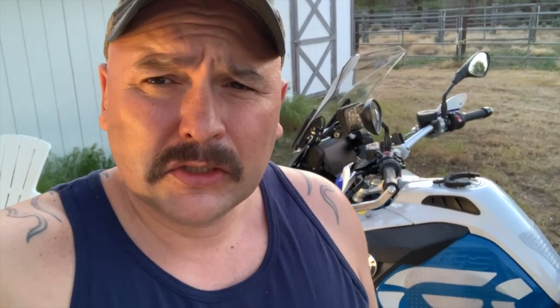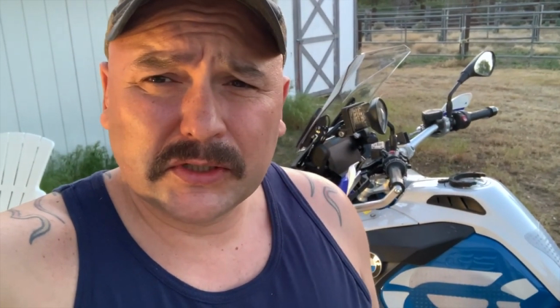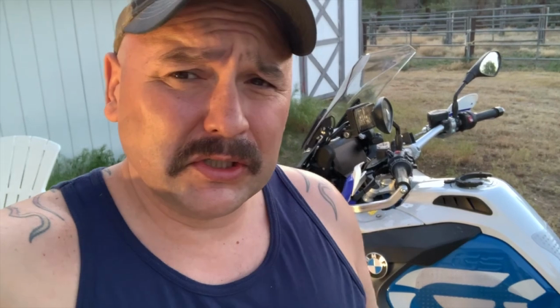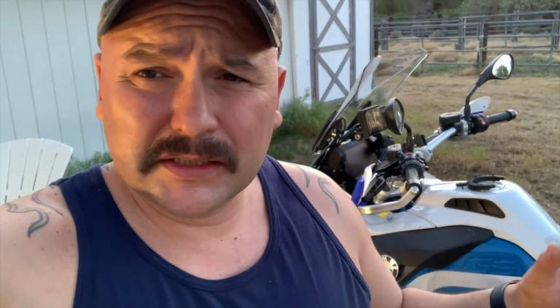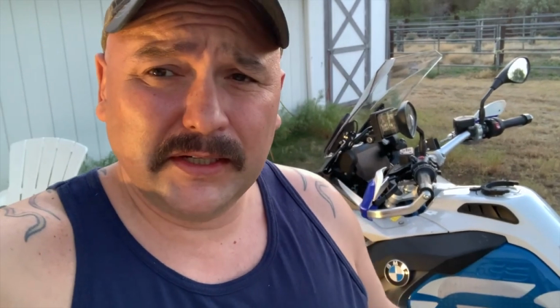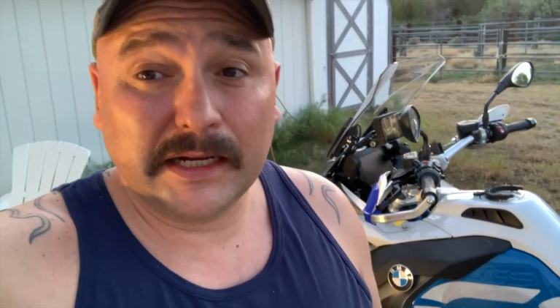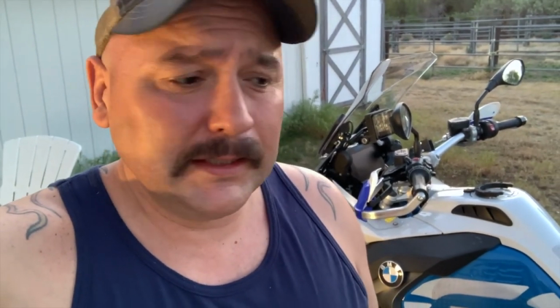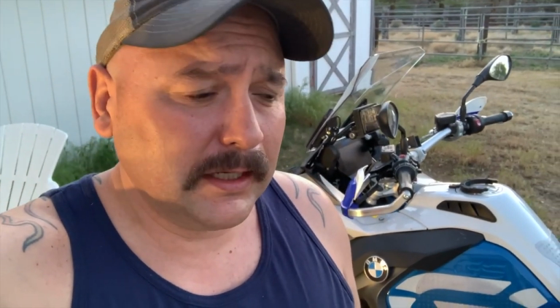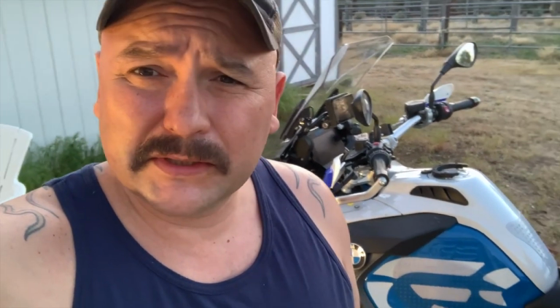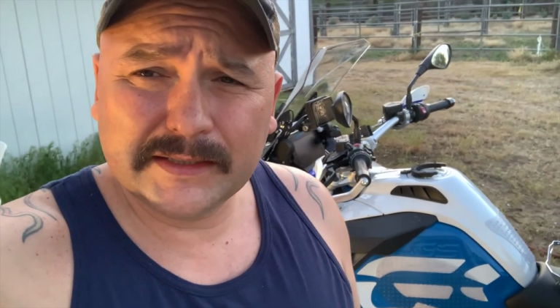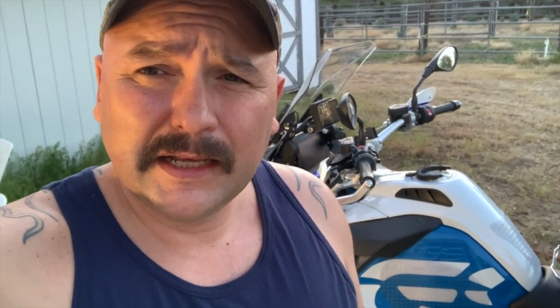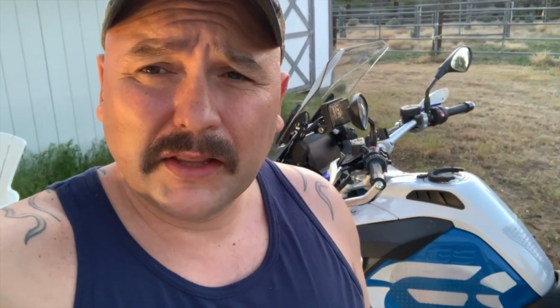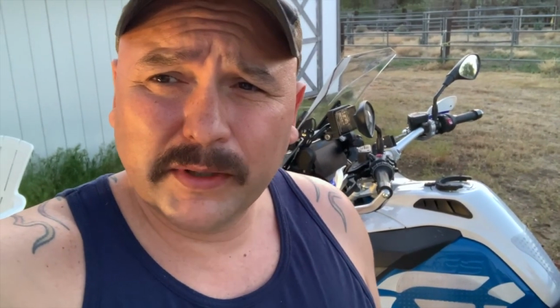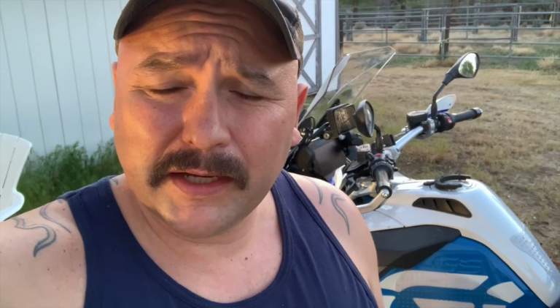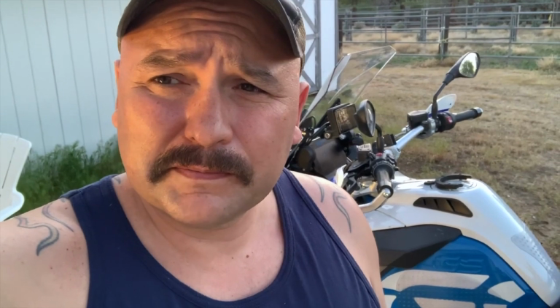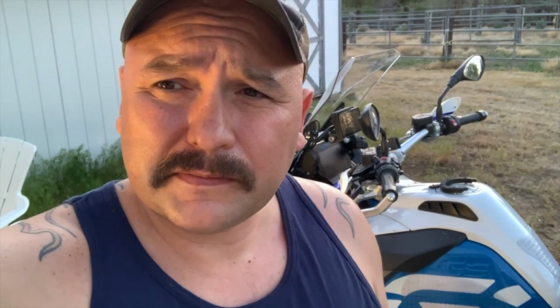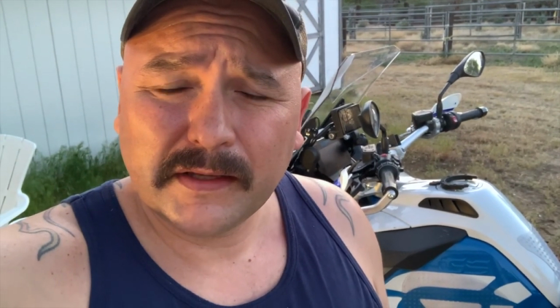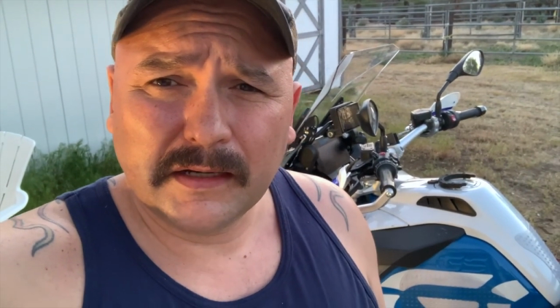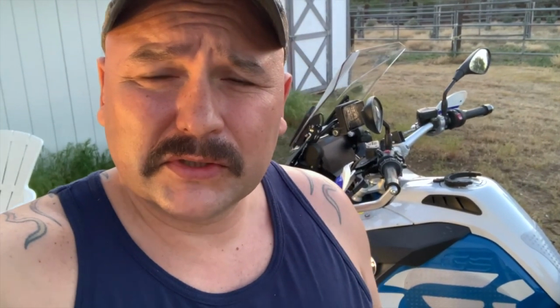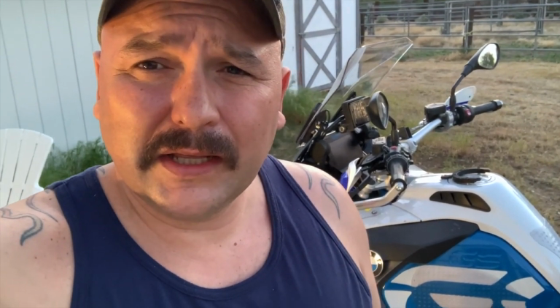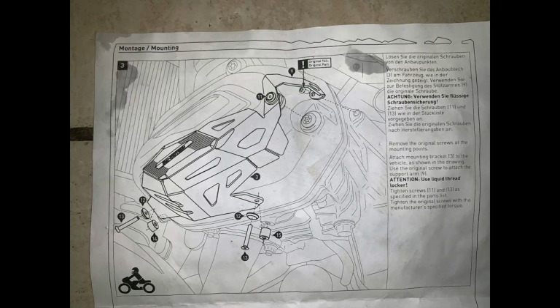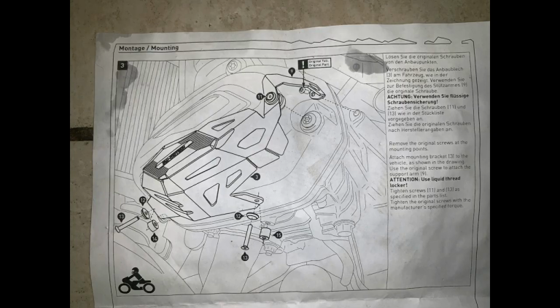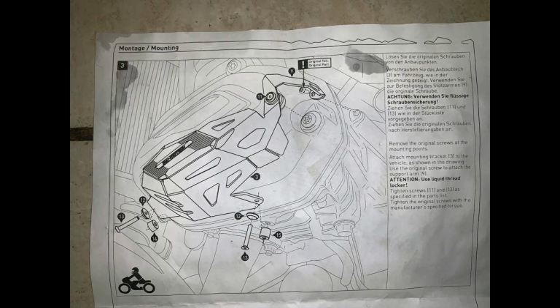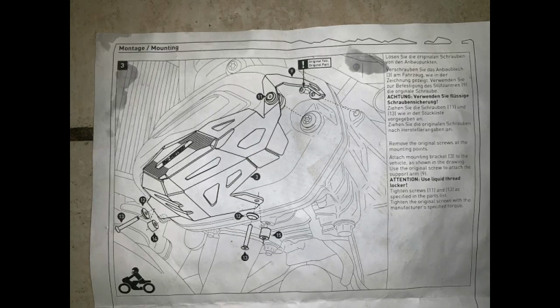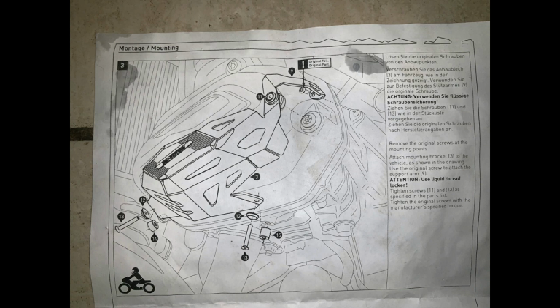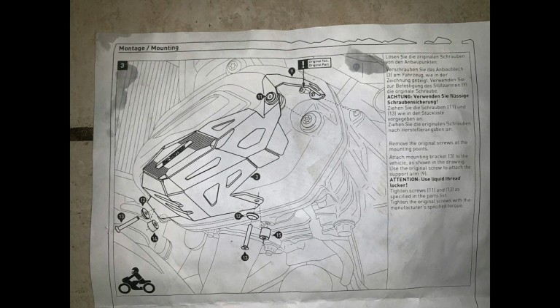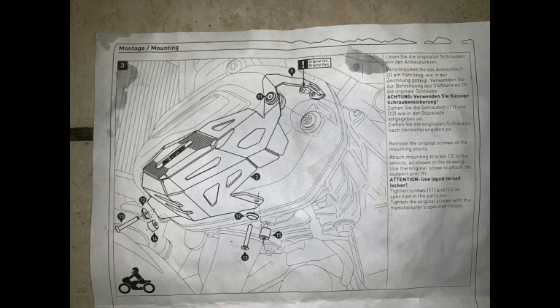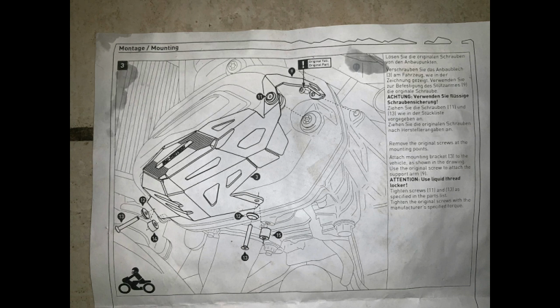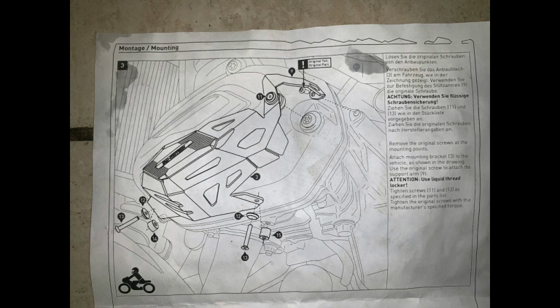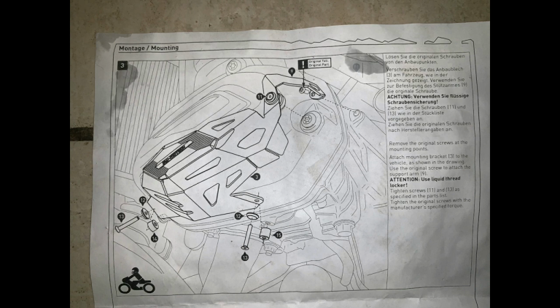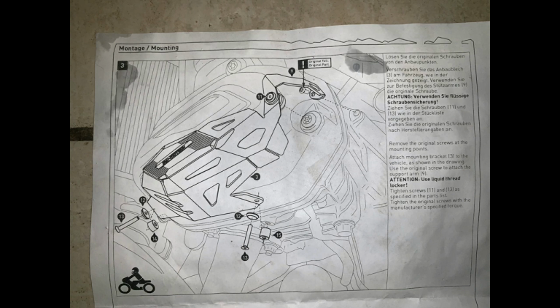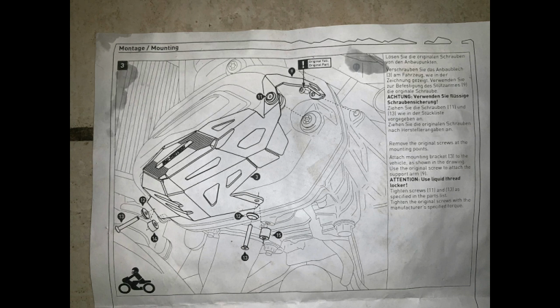I've searched and searched and there are no videos I could find on how to install these. They're a little bit complicated to install and the directions are poor, as is normal with all SW Motech.